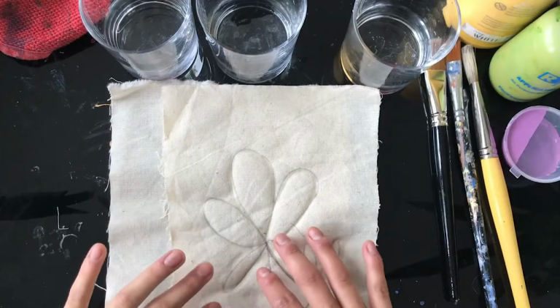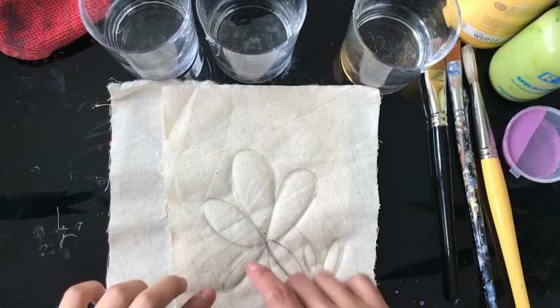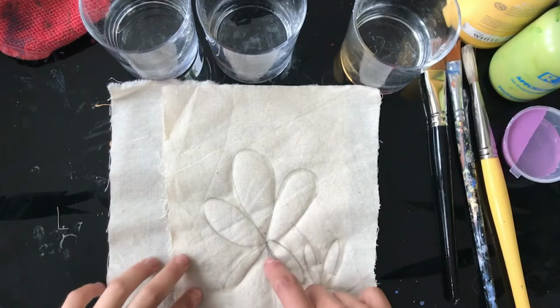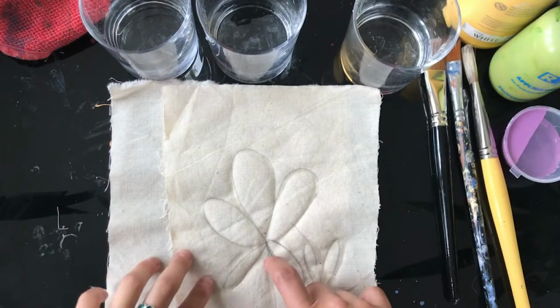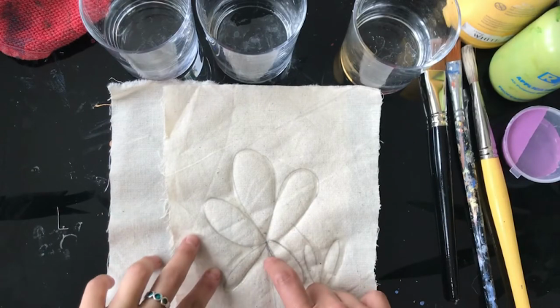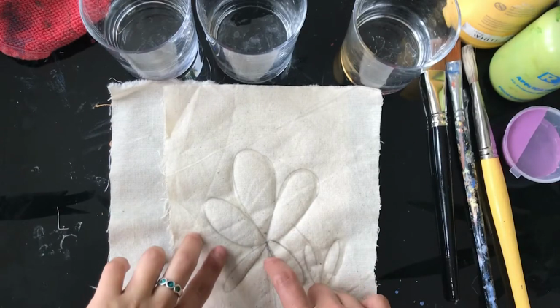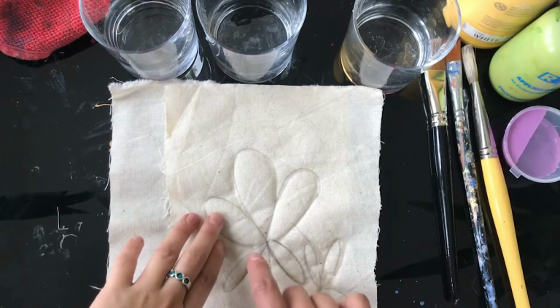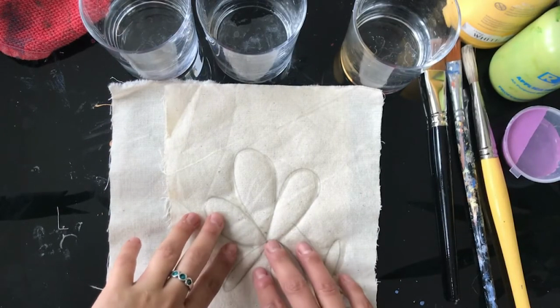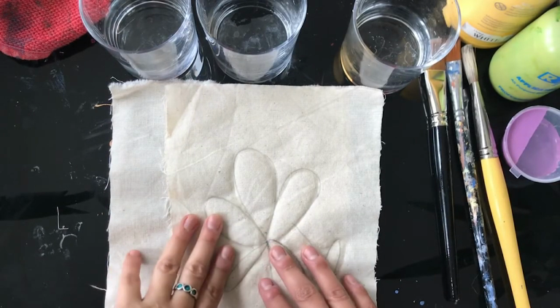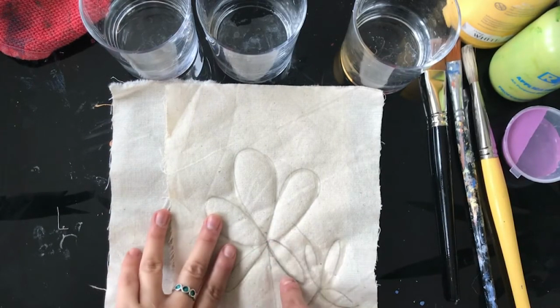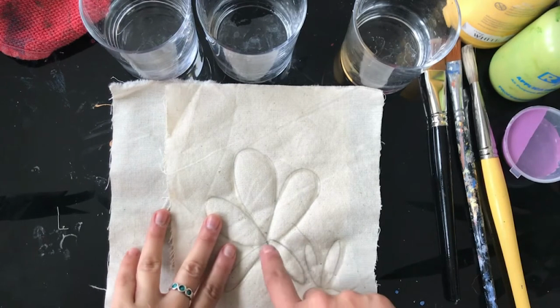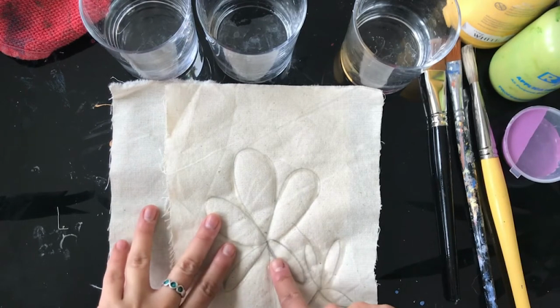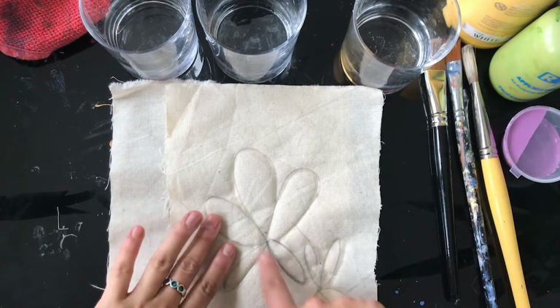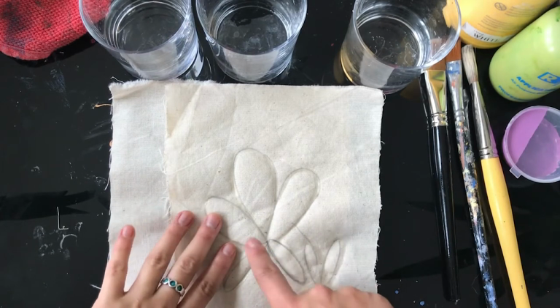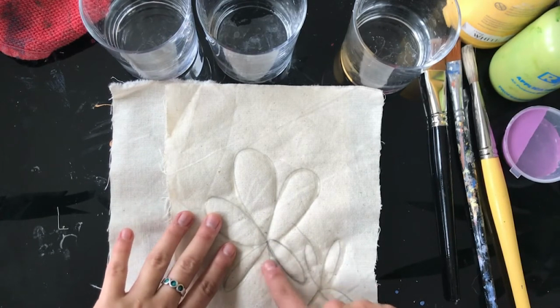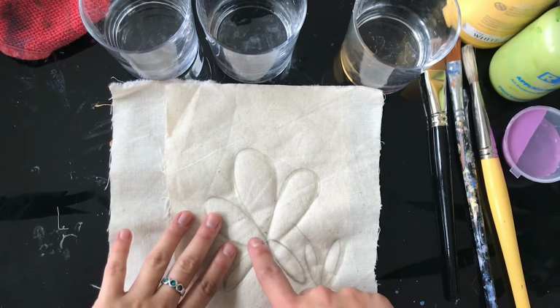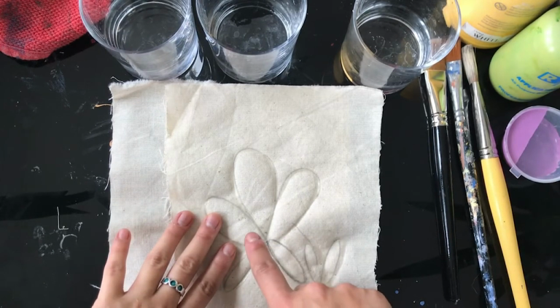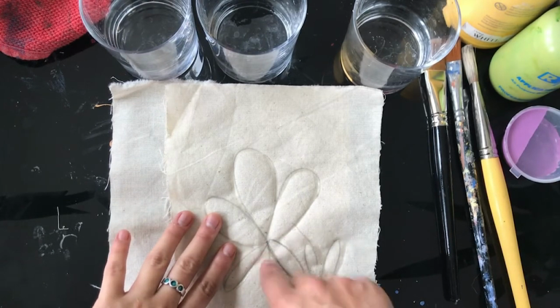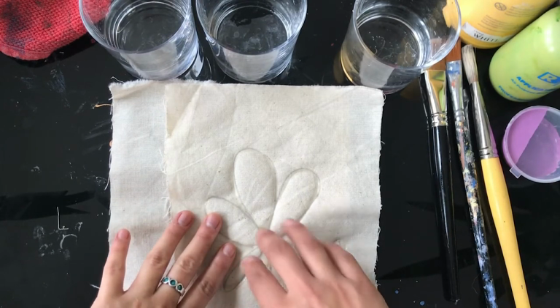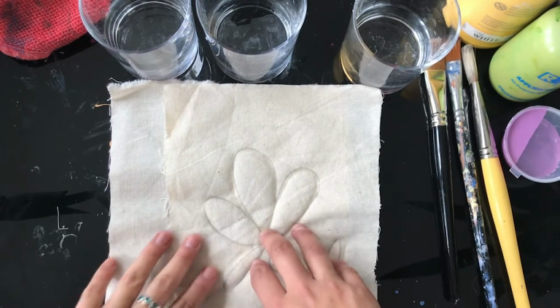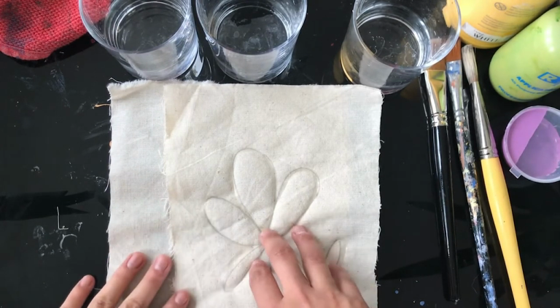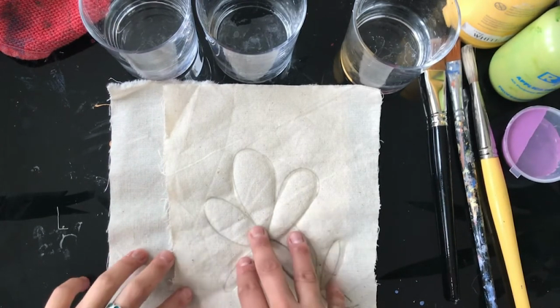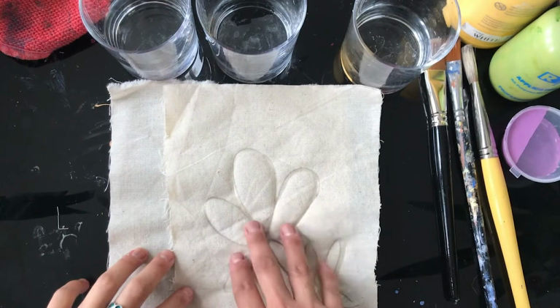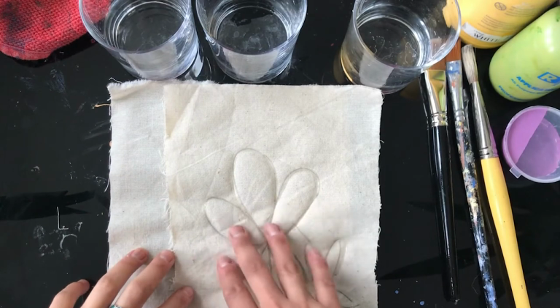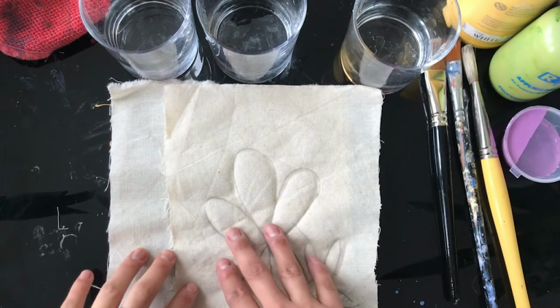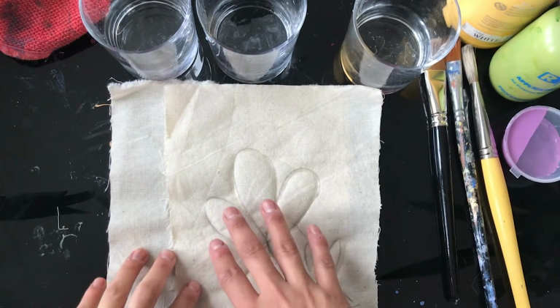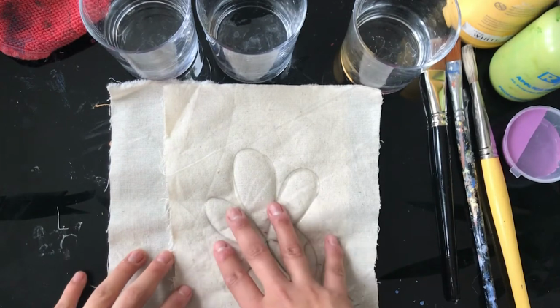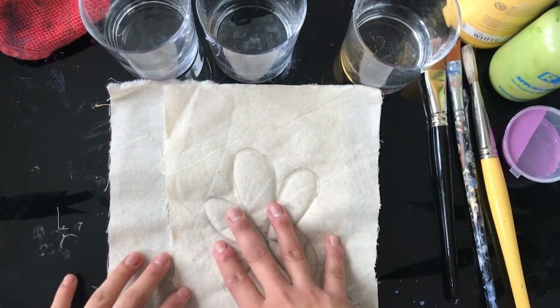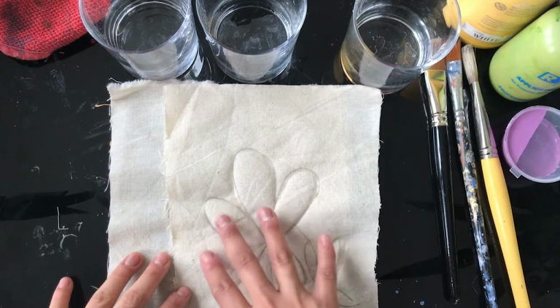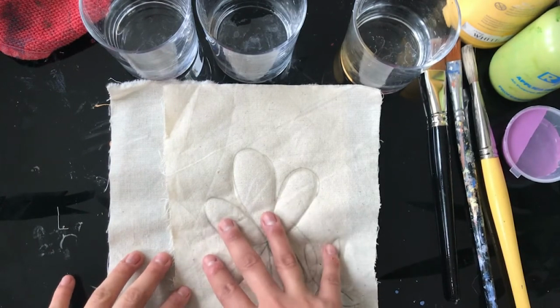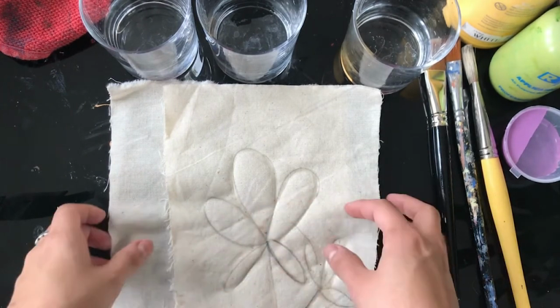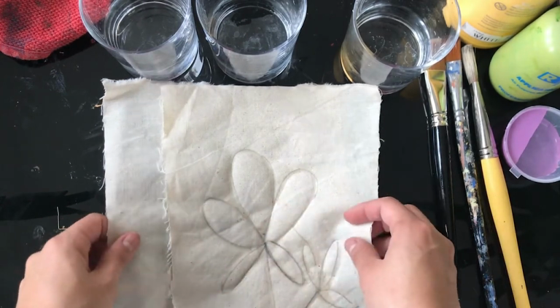Once your glue is completely dry we can move on to the next step. Just note that it might take a while for the glue to dry, so you might have to leave it overnight.